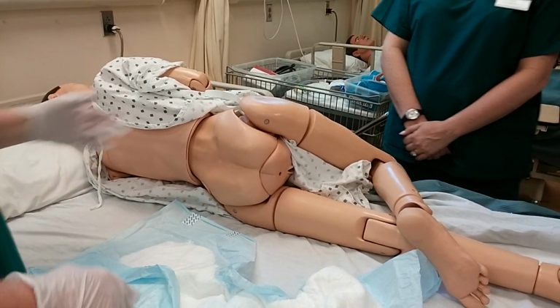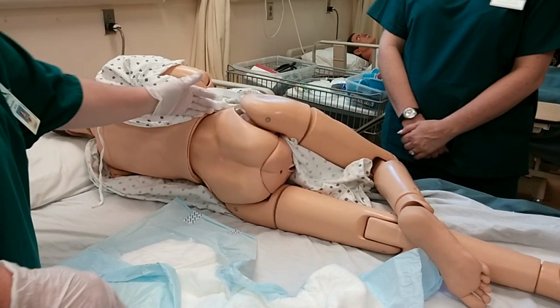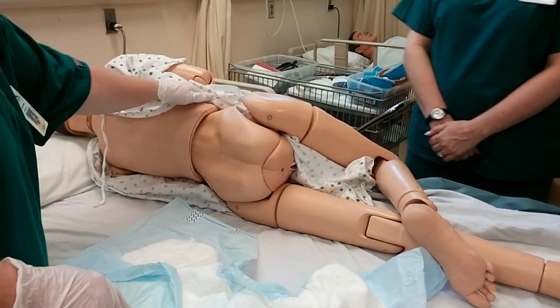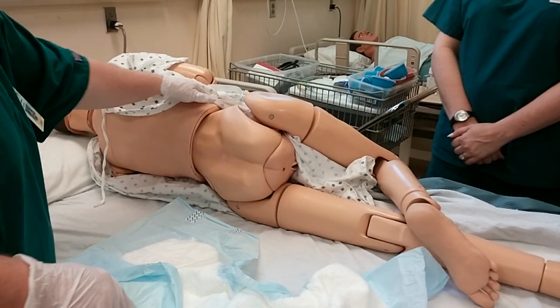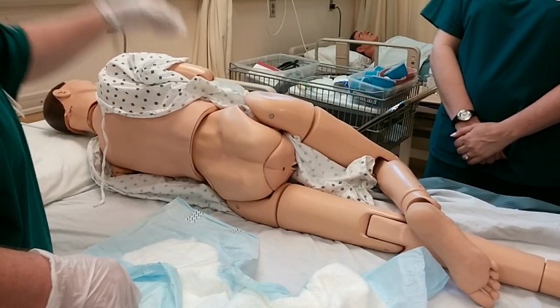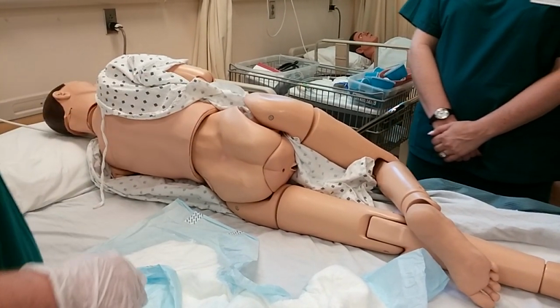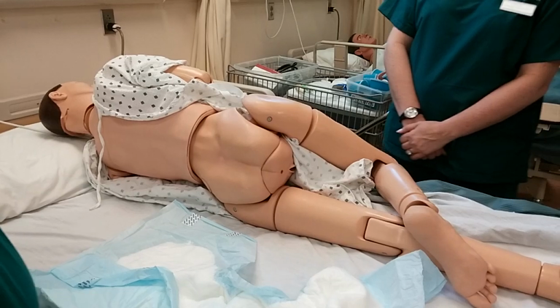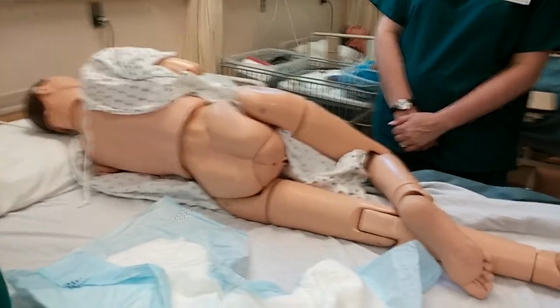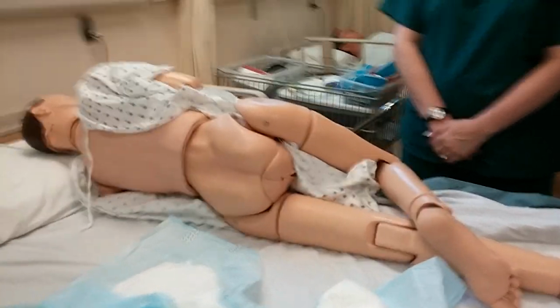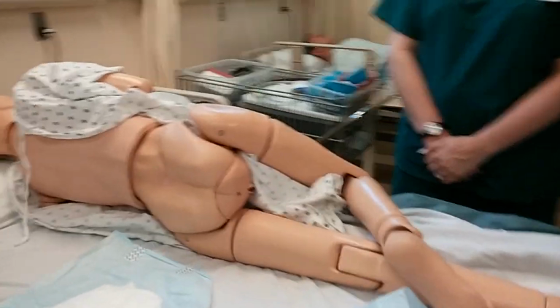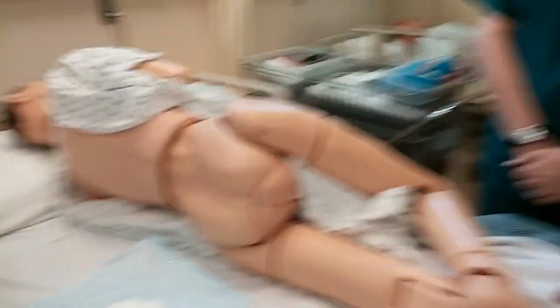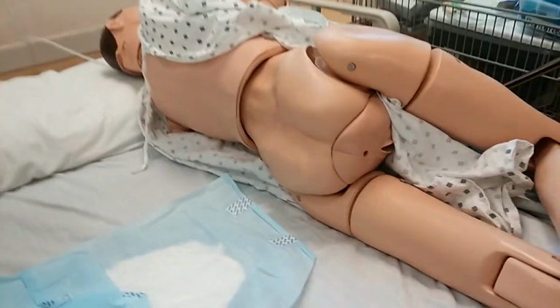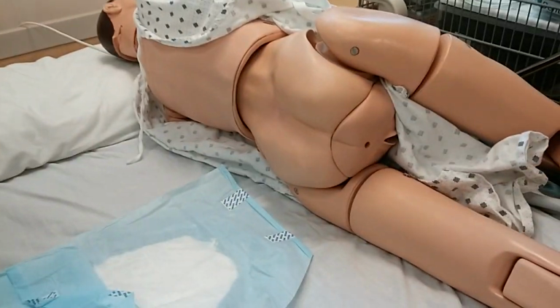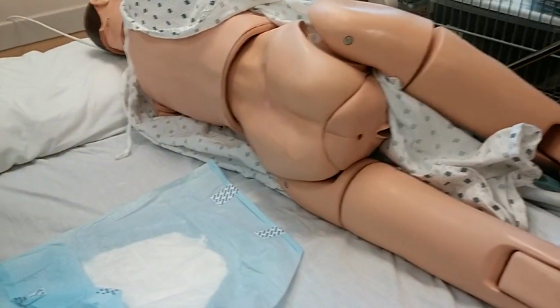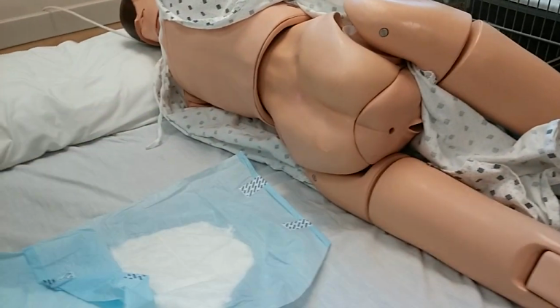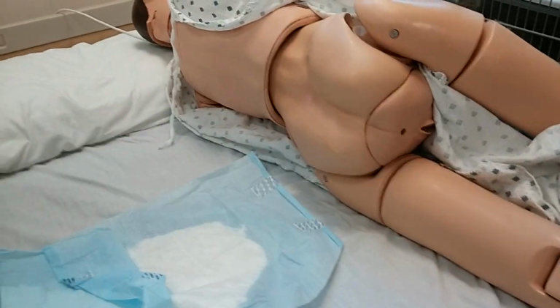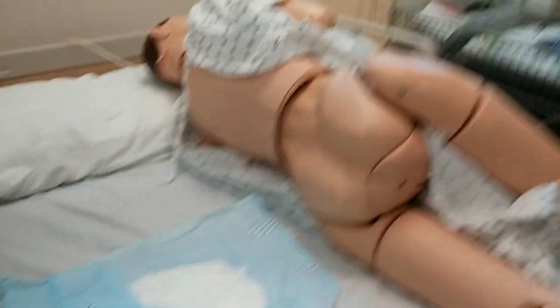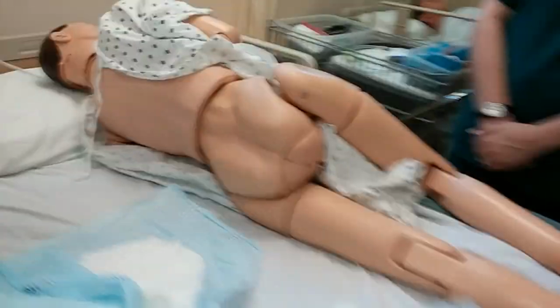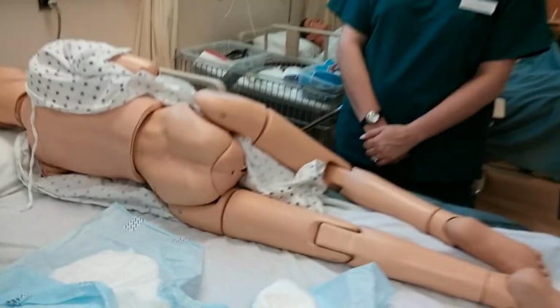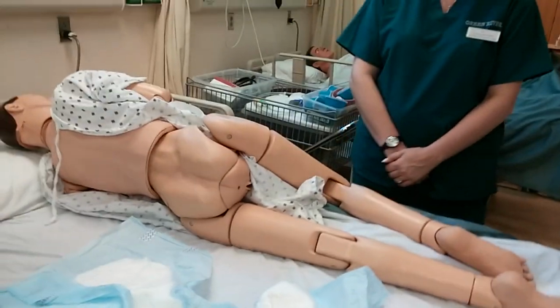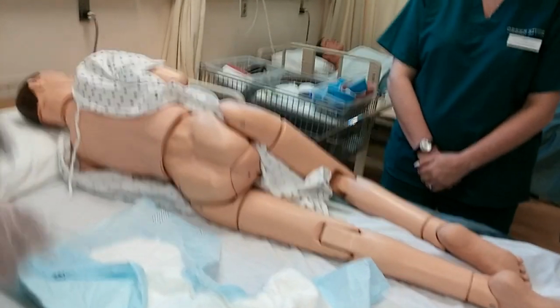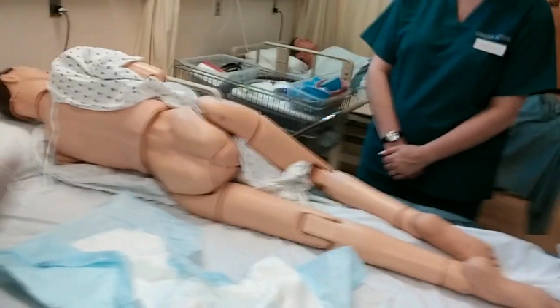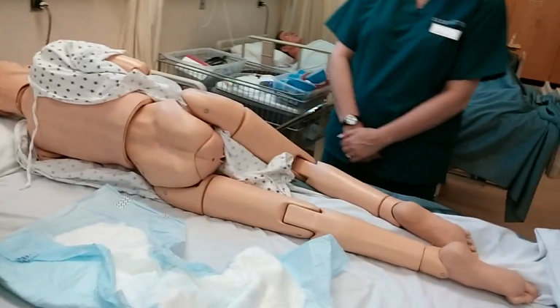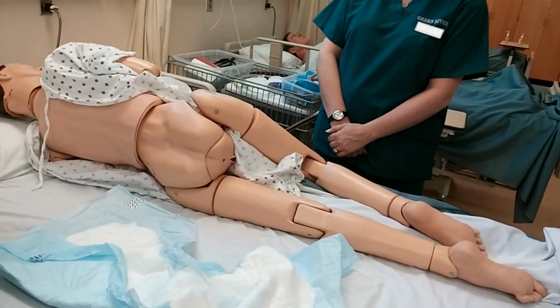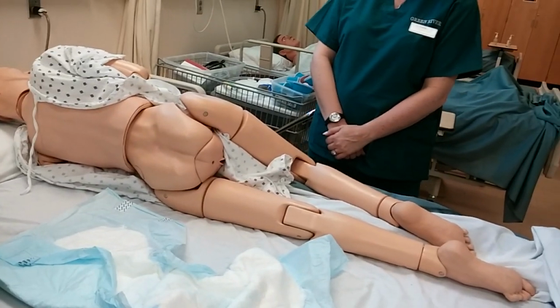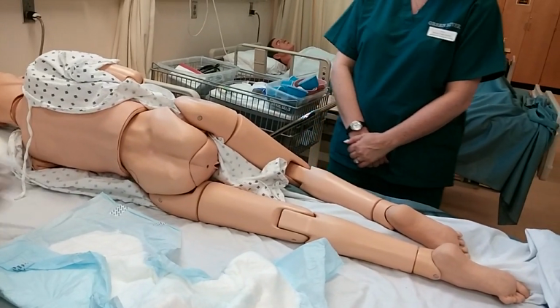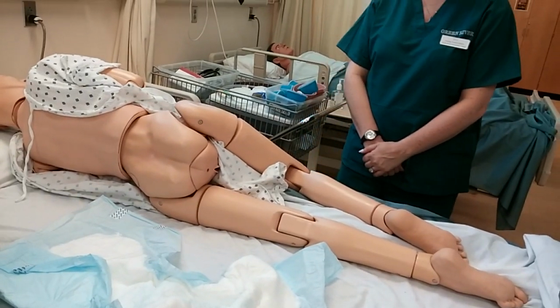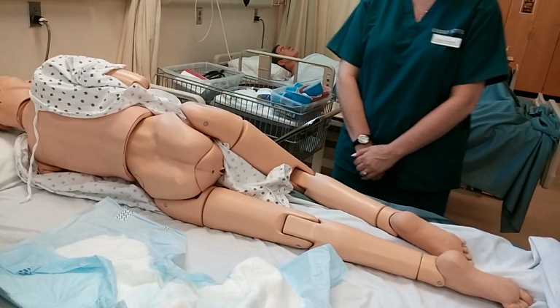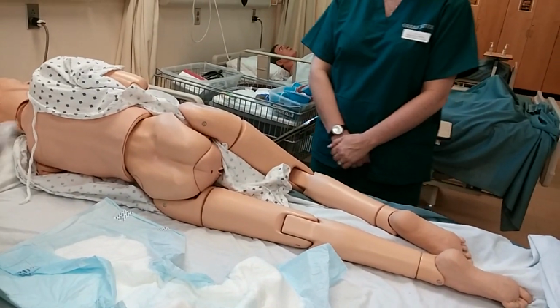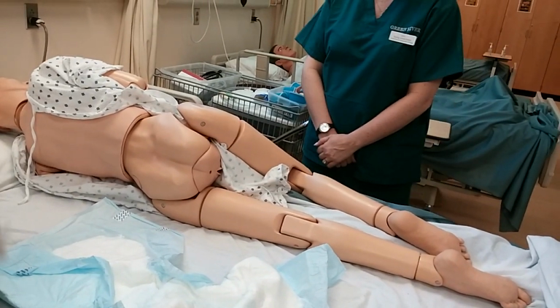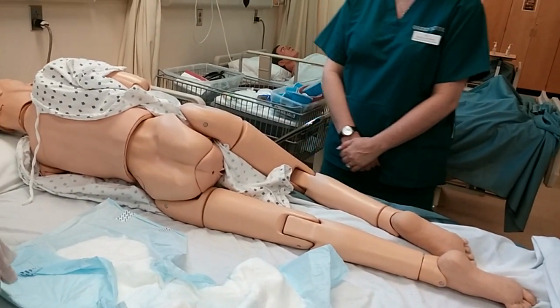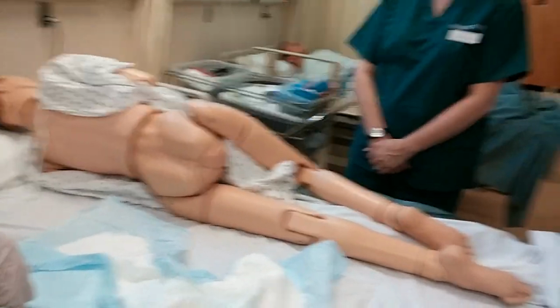They have the right to know what's going on, and that way you are not getting them too excited – just saying there's a skin something starting on your skin here, and we want to have the nurses come check it.